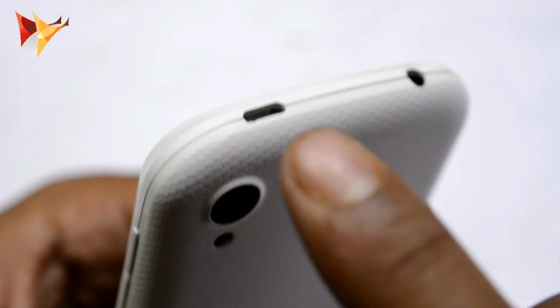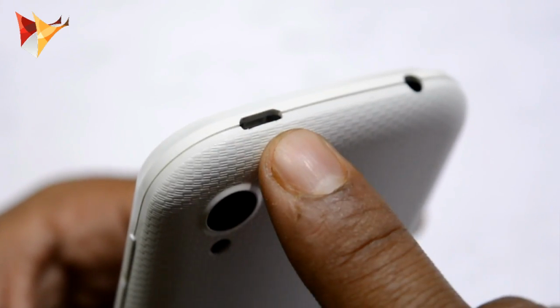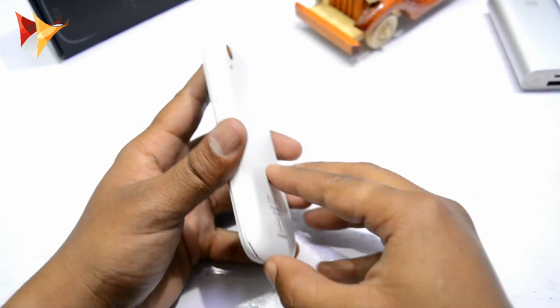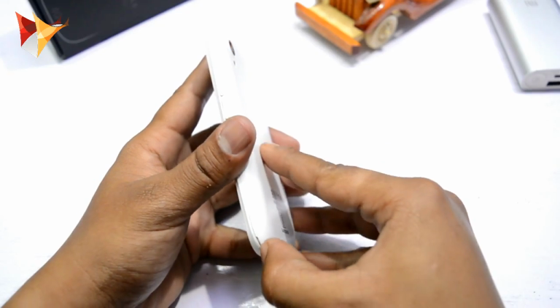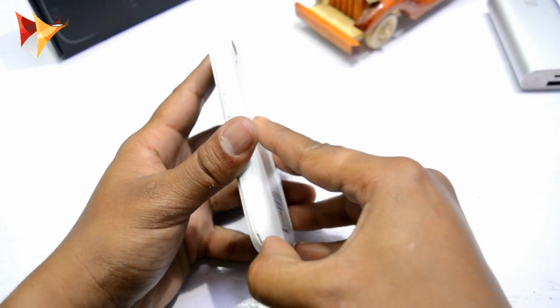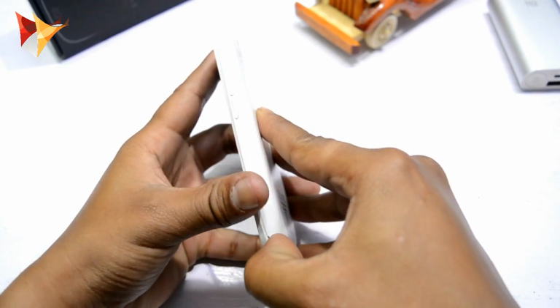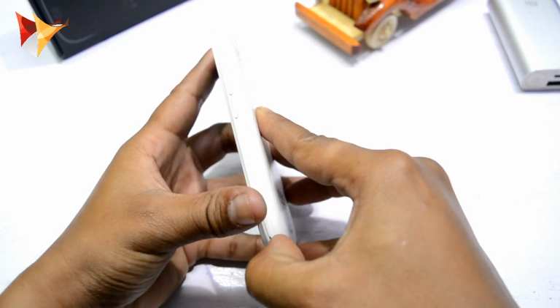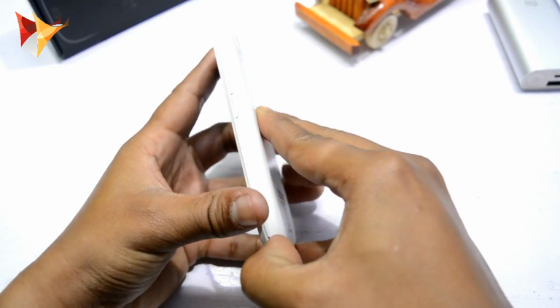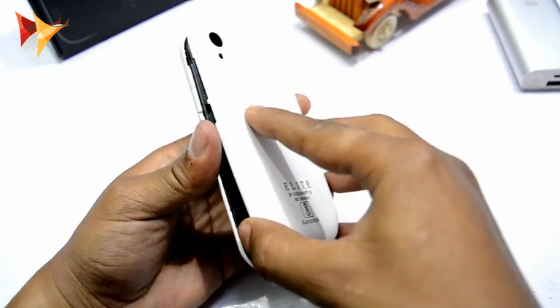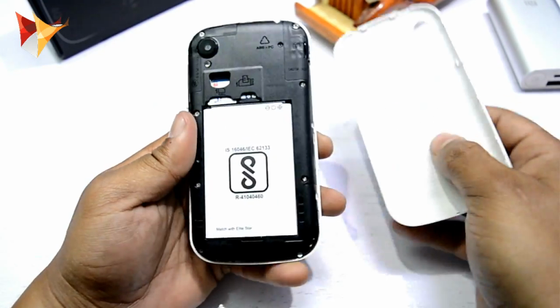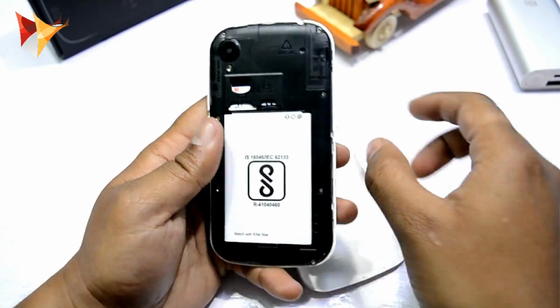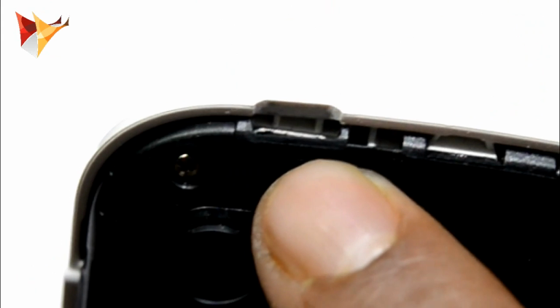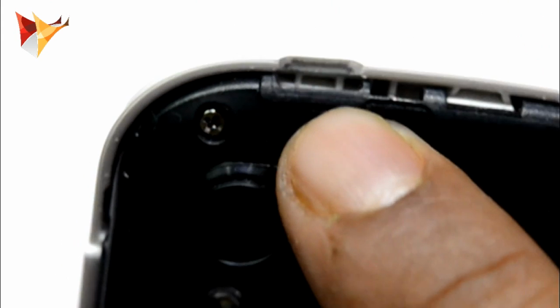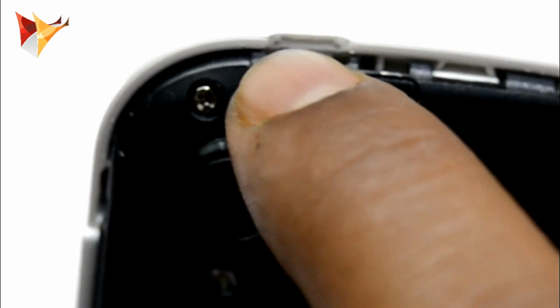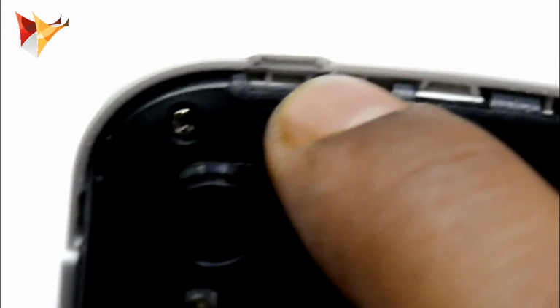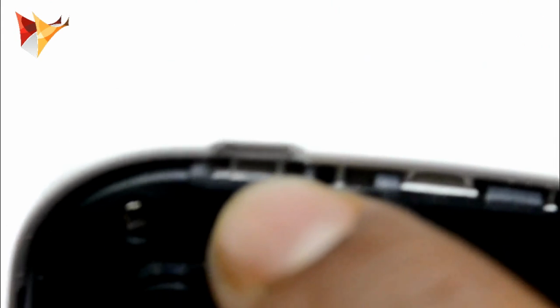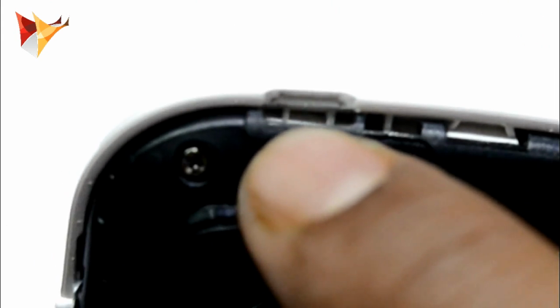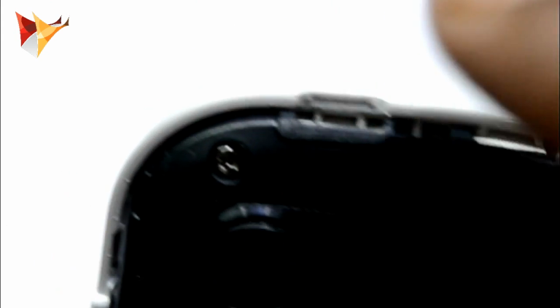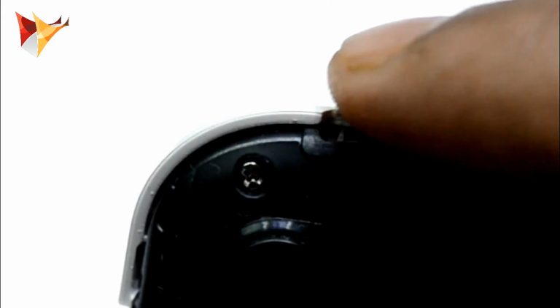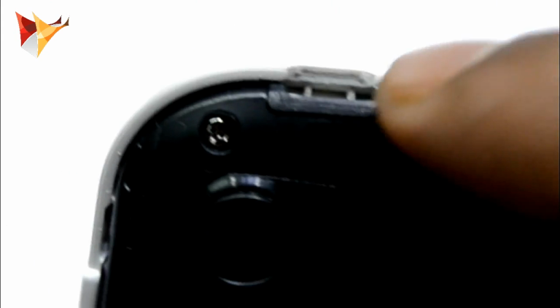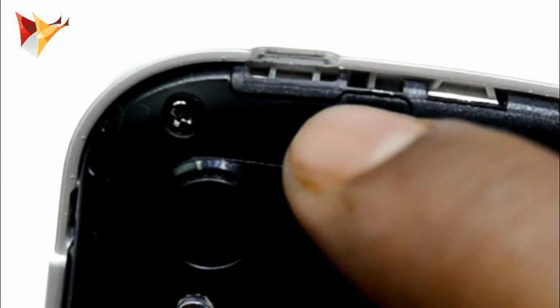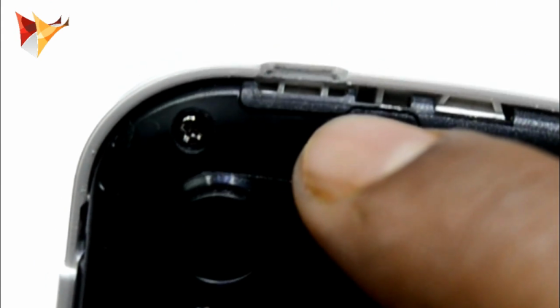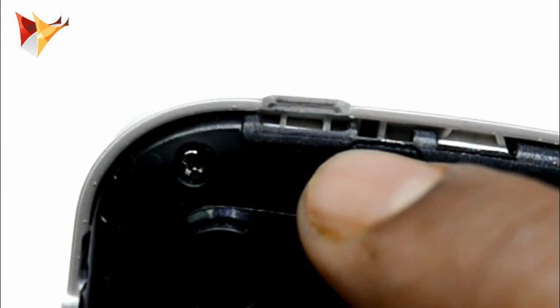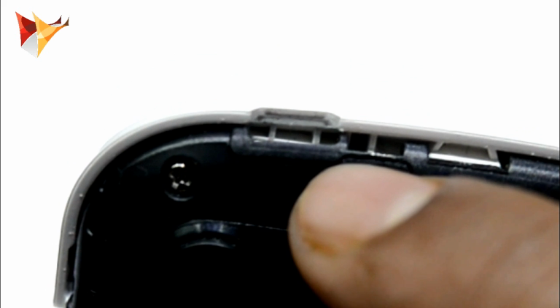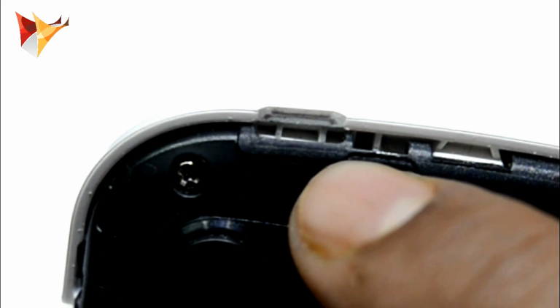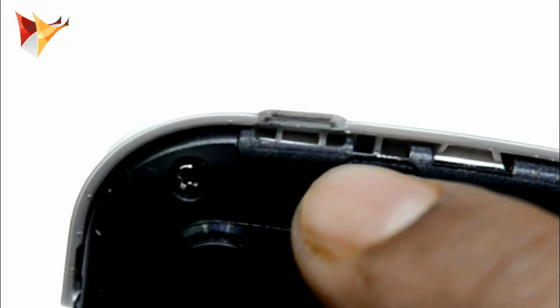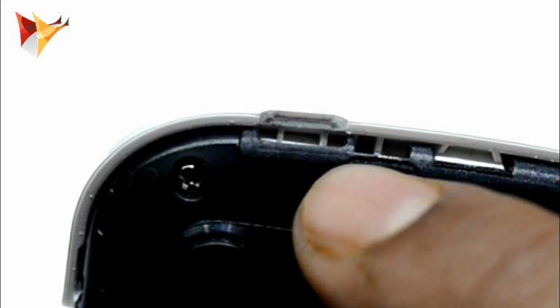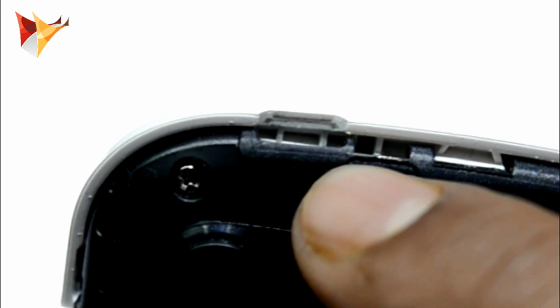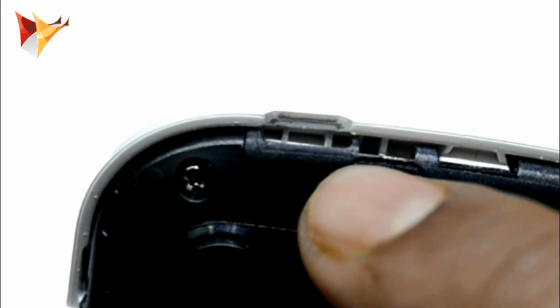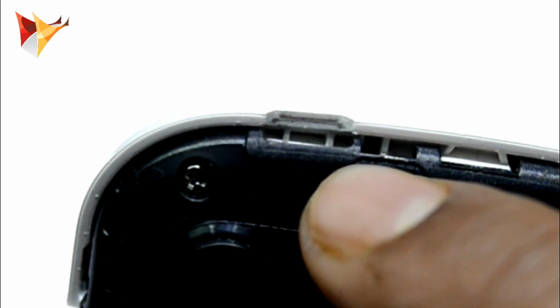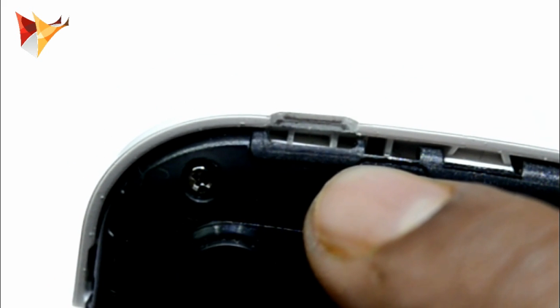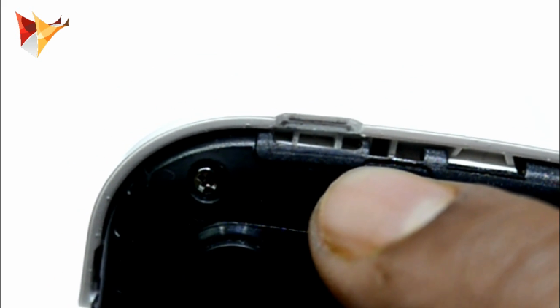Let me show you why. For that you need to remove the back cover first. If you look at the USB port, this place is quite raised — that is the main reason for this problem.